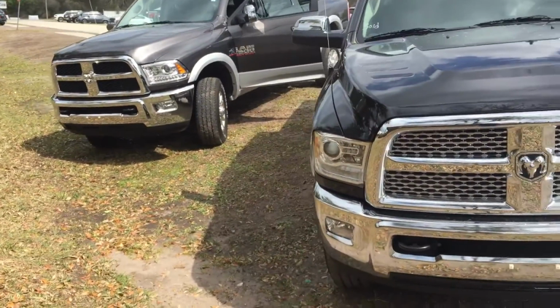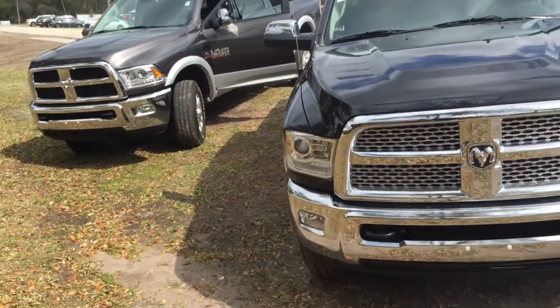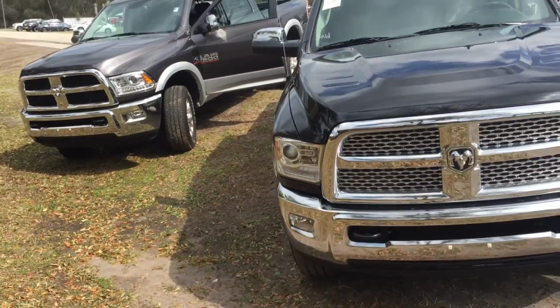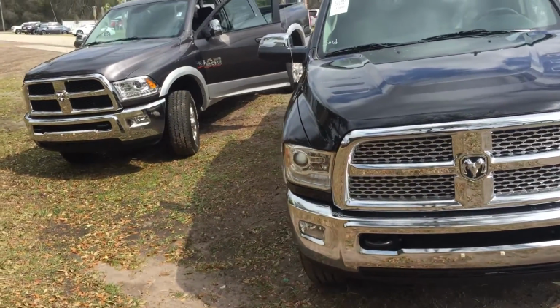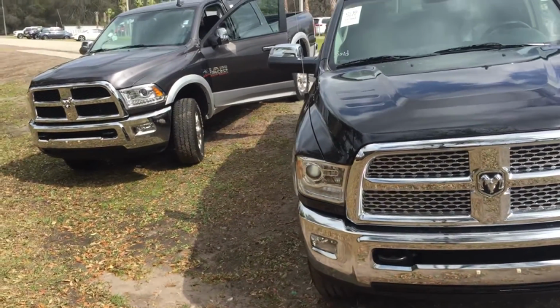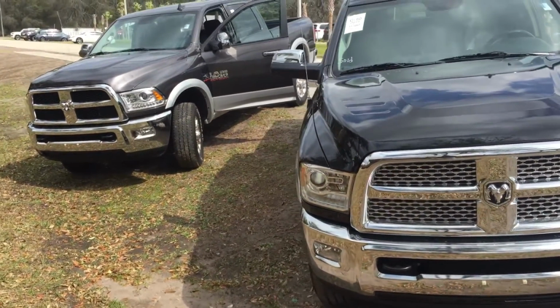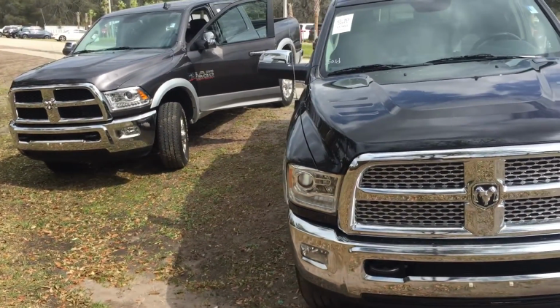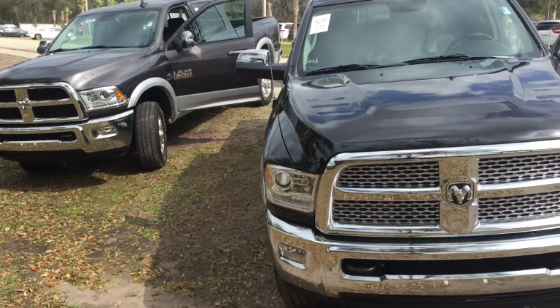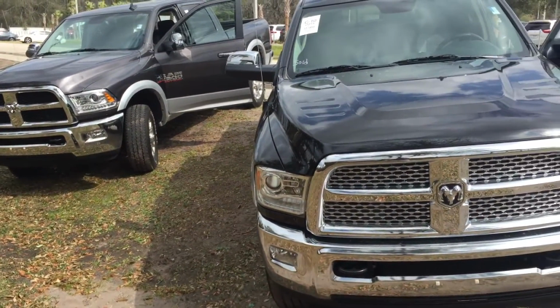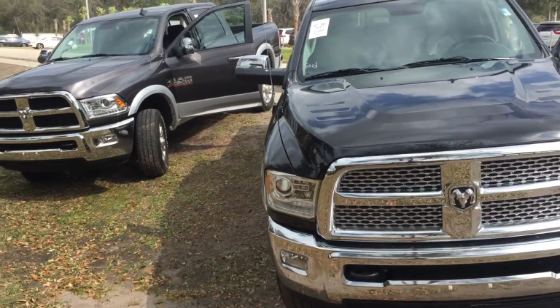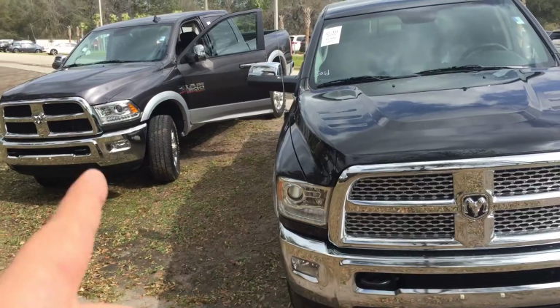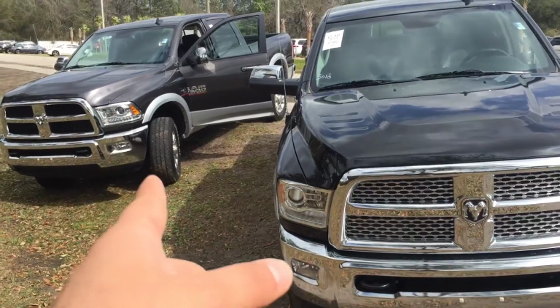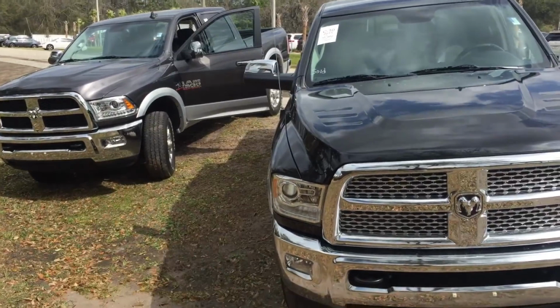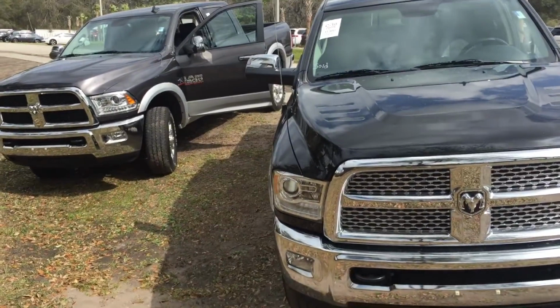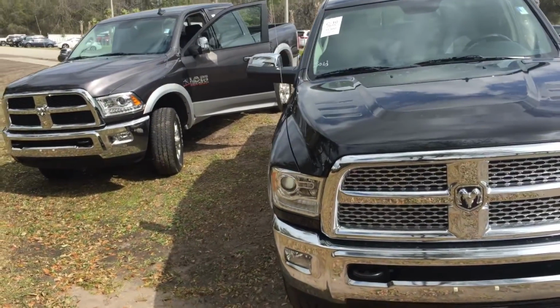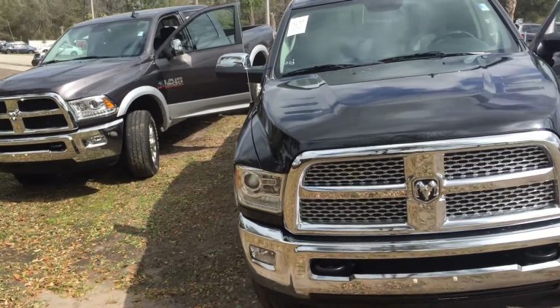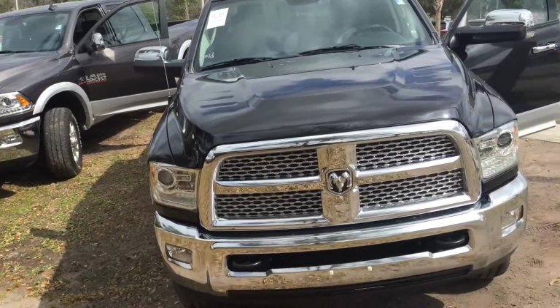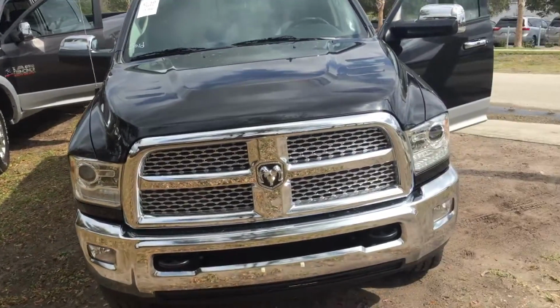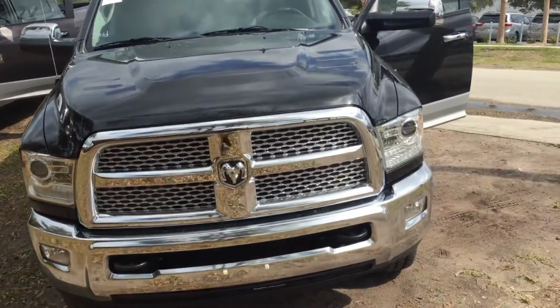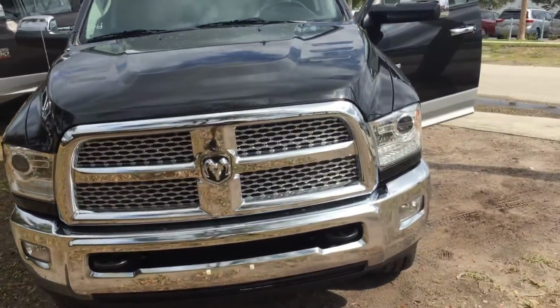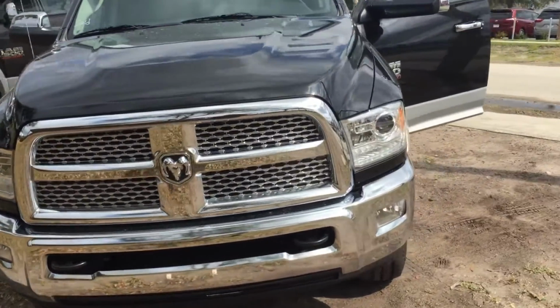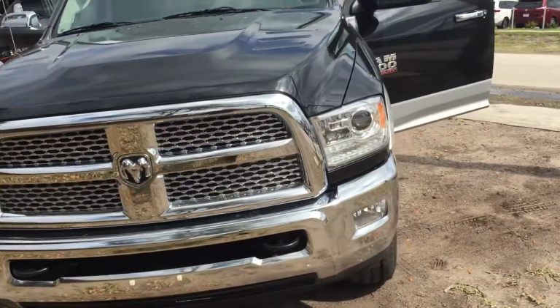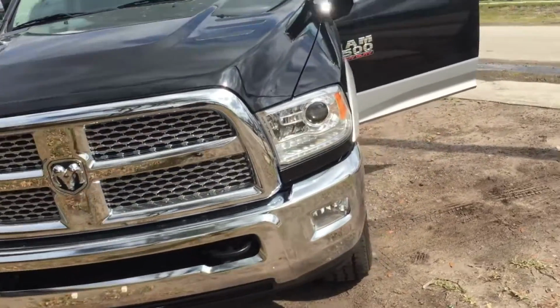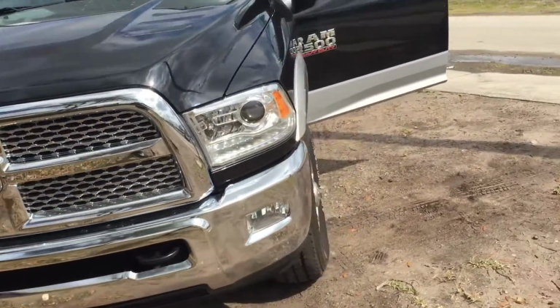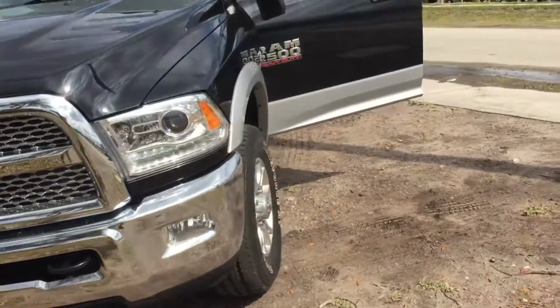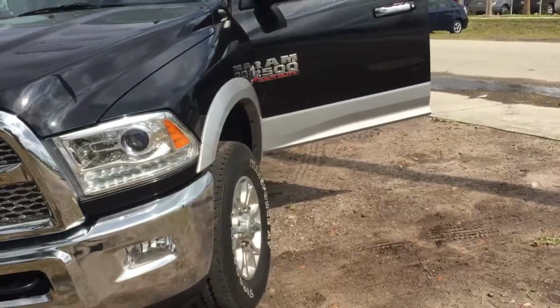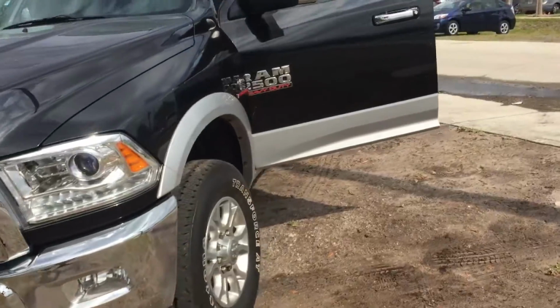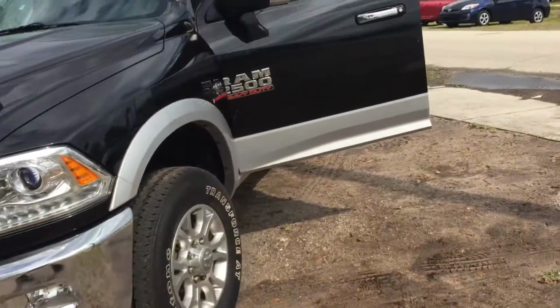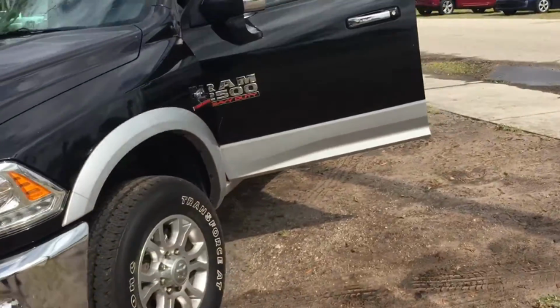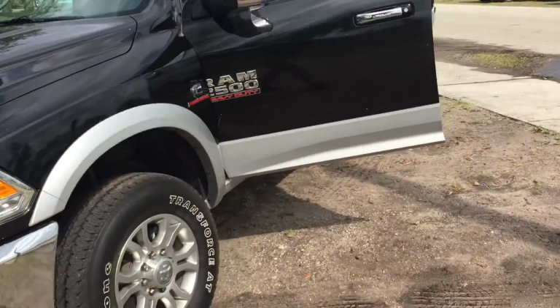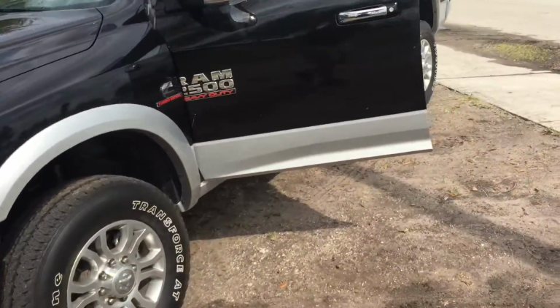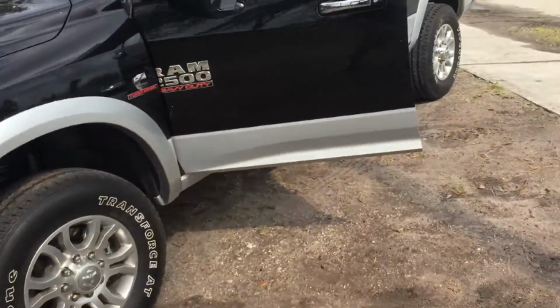Both are 2,500. Both are 4x4. That one on the left has about 20,000 miles. This one has about 12,000 miles. This black one is actually the one you are interested in.